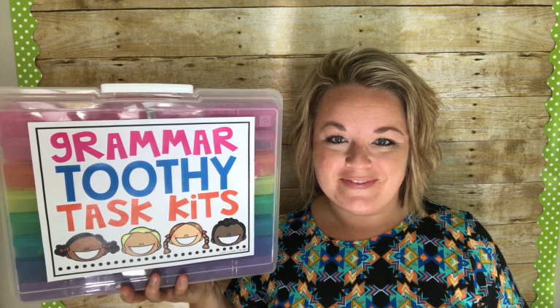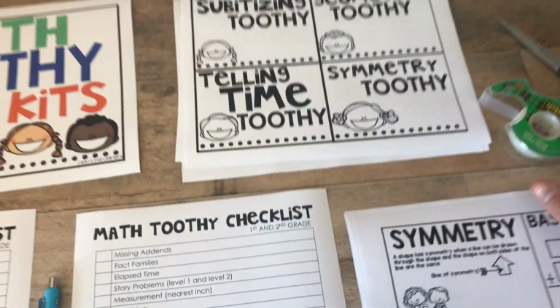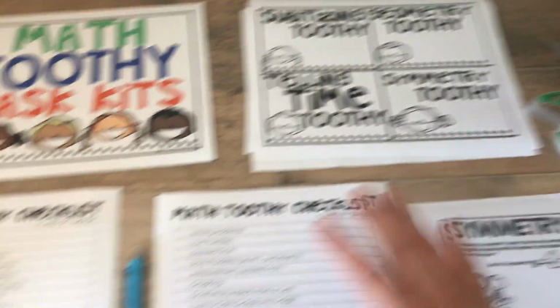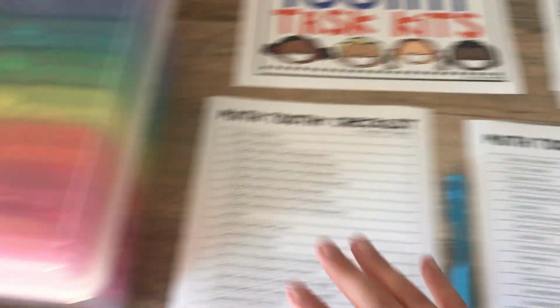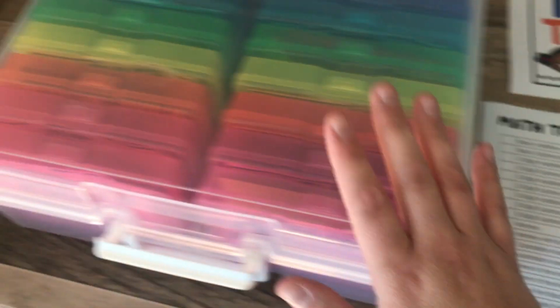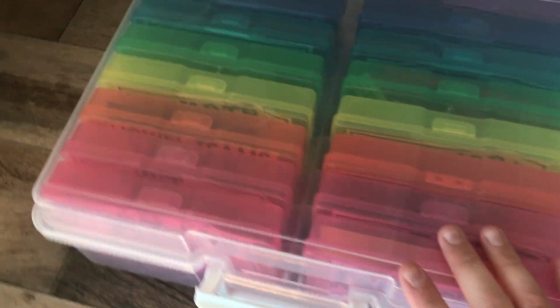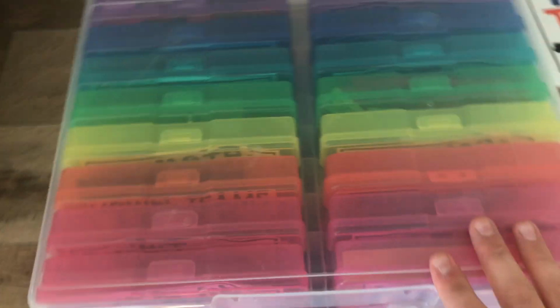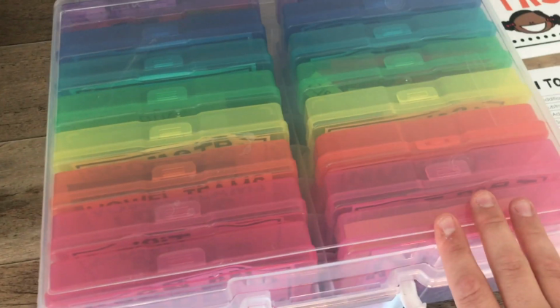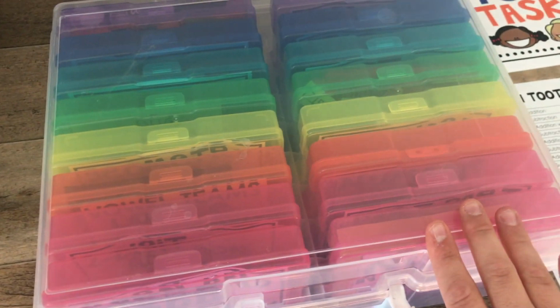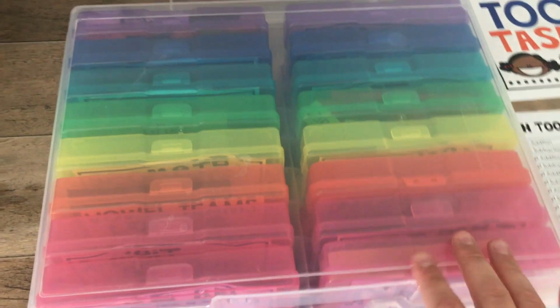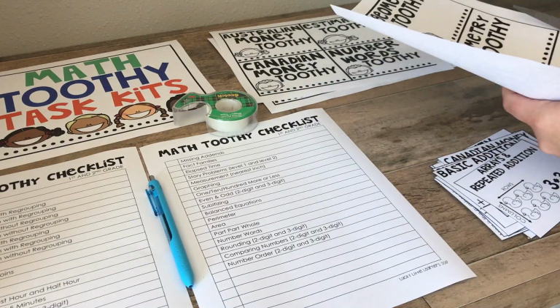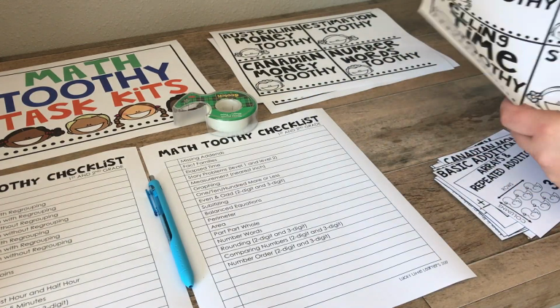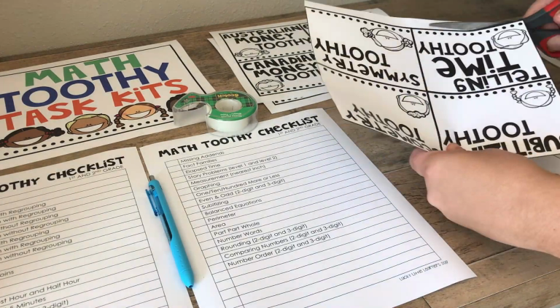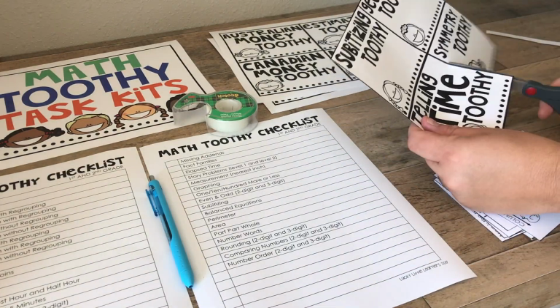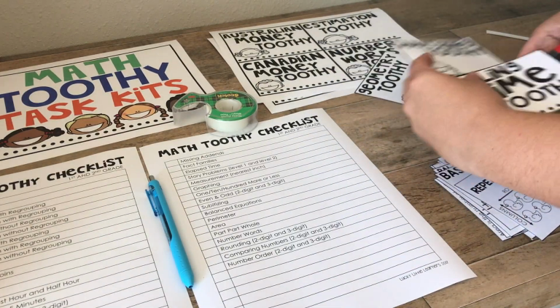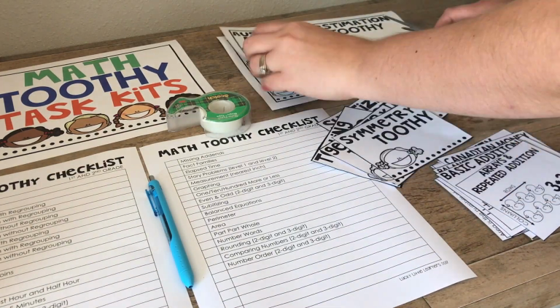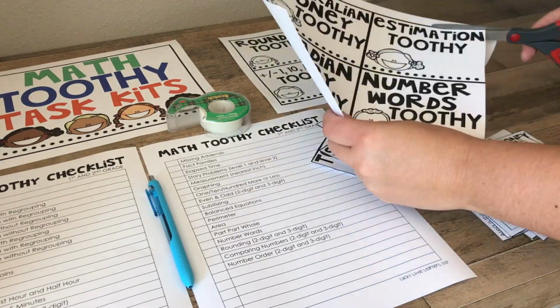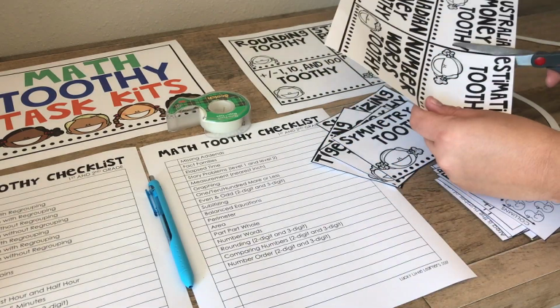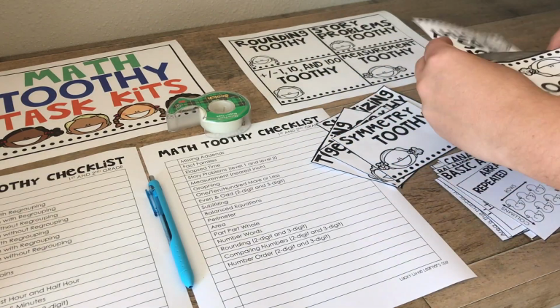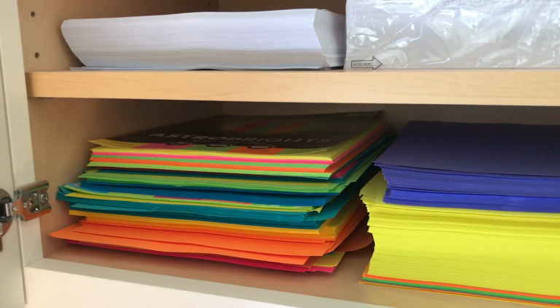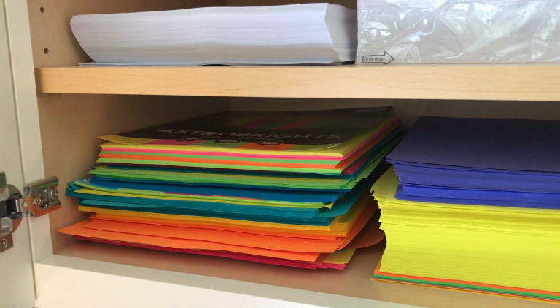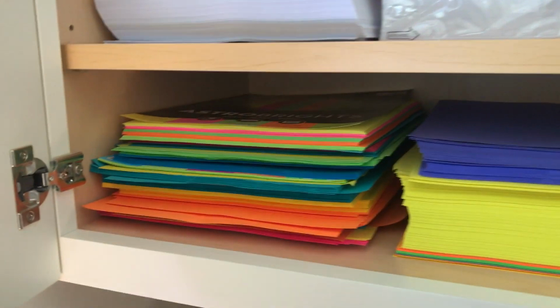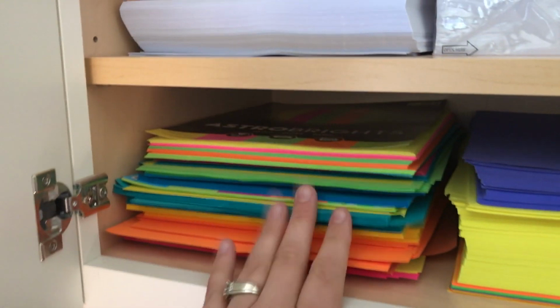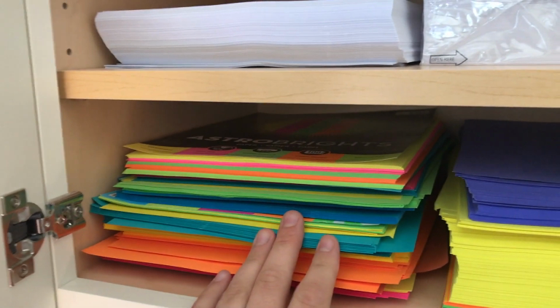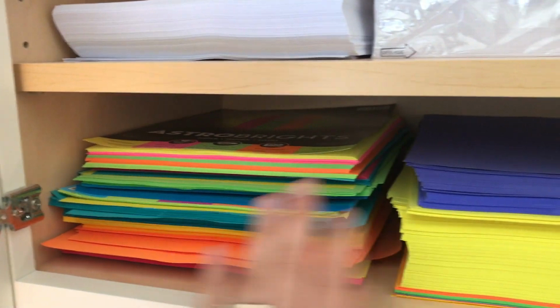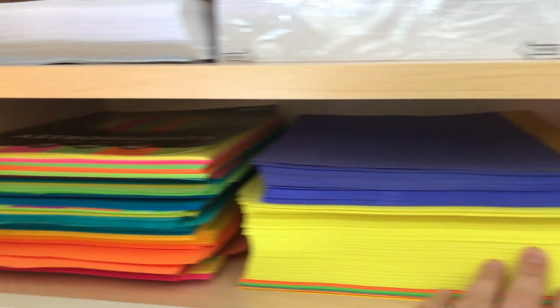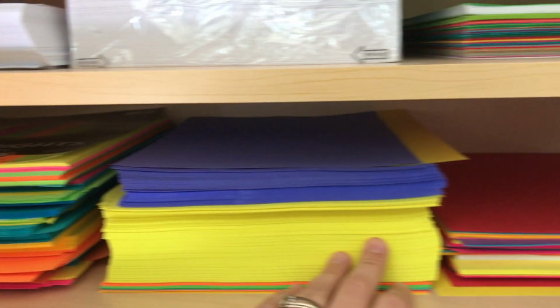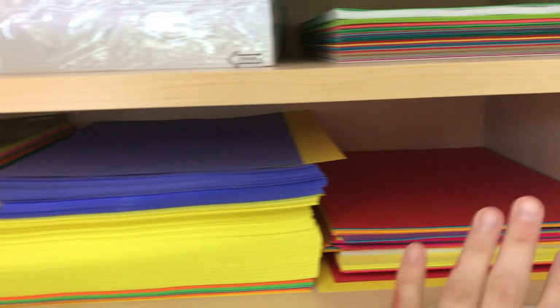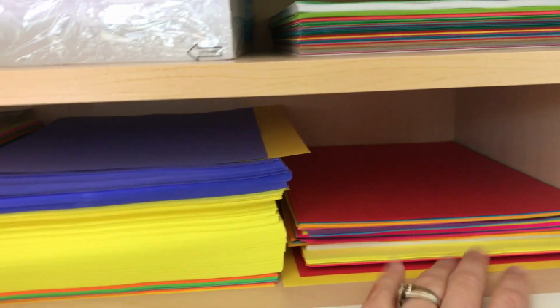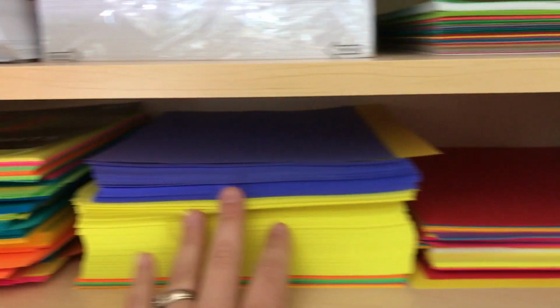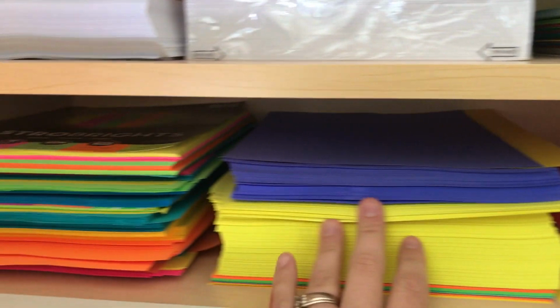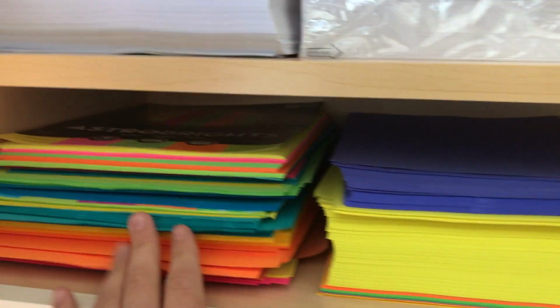I have my tape, my scissors, and then I choose to use these covers from Michaels. I'm often asked about what kind of paper I print on — I just print on regular astro bright paper.